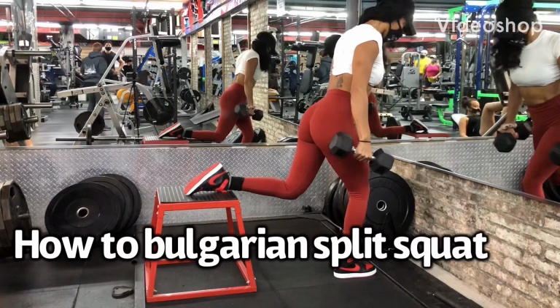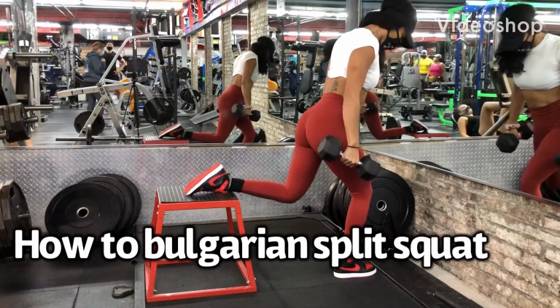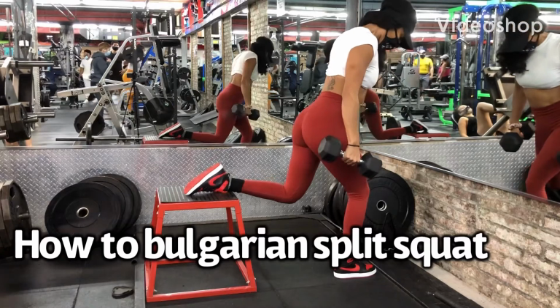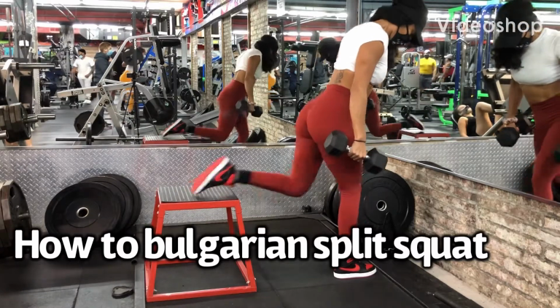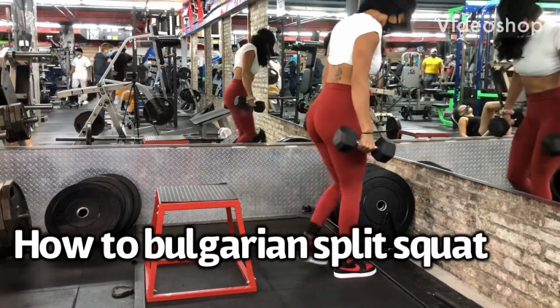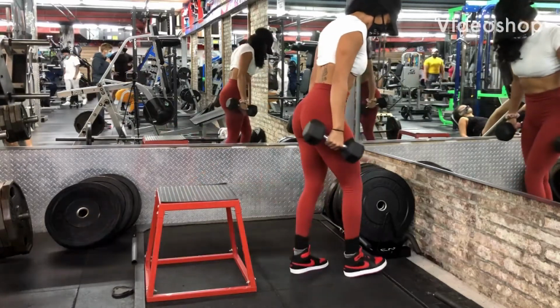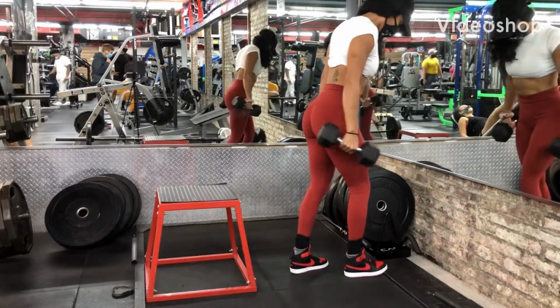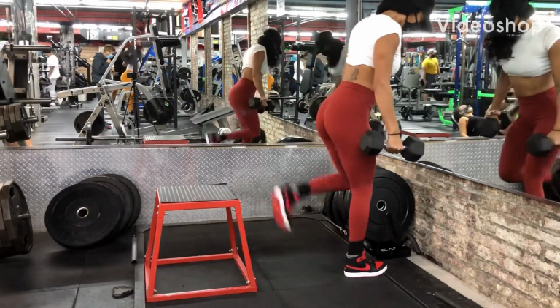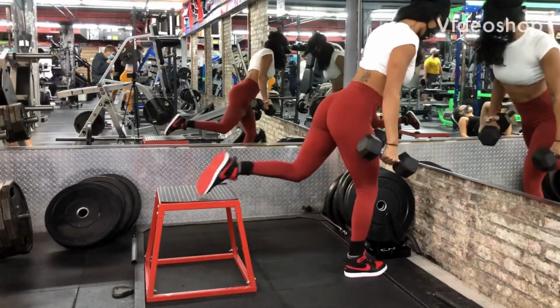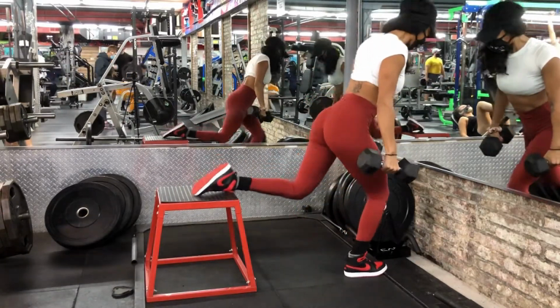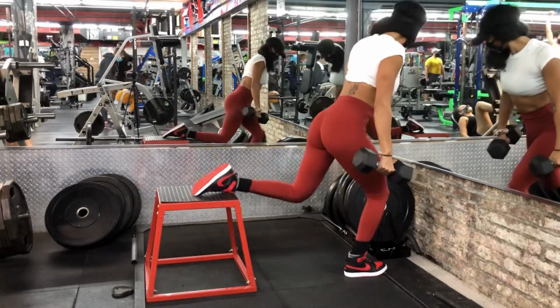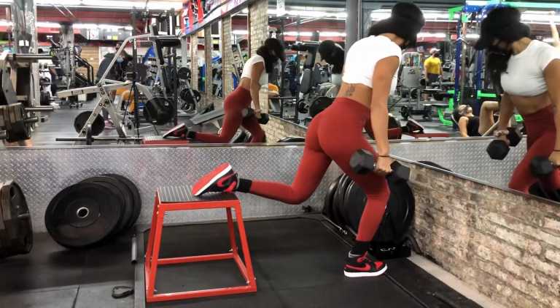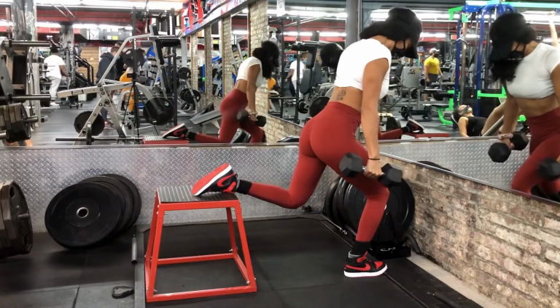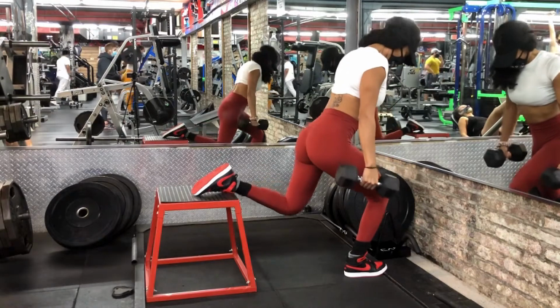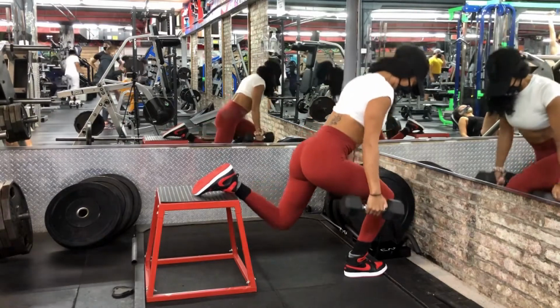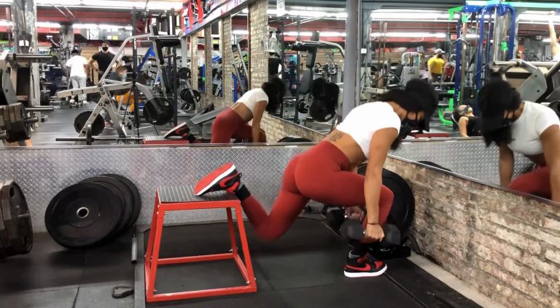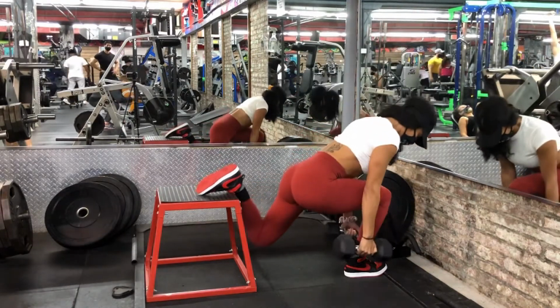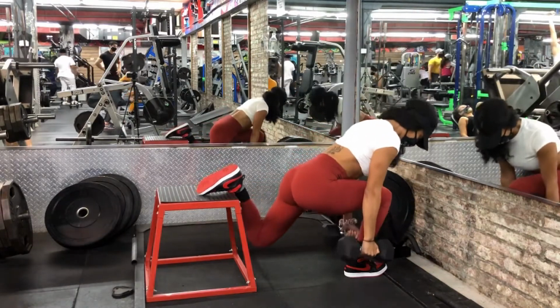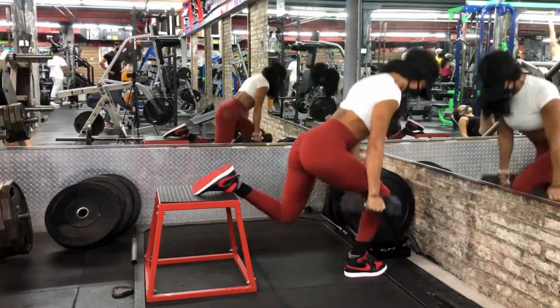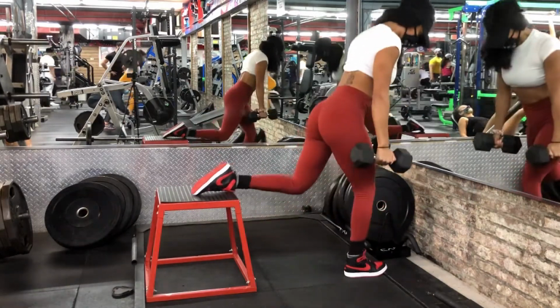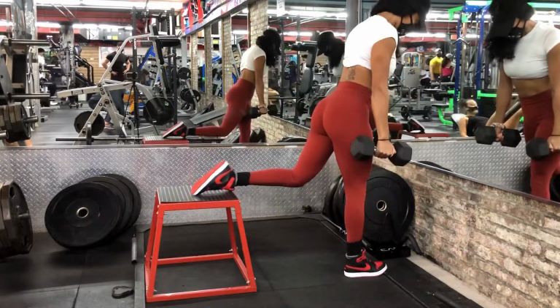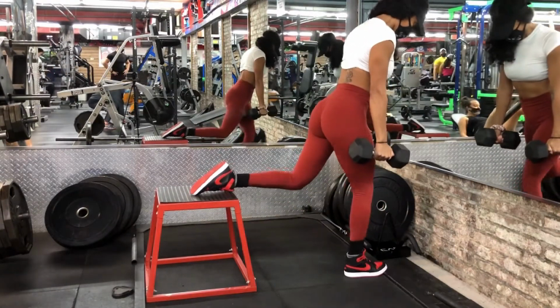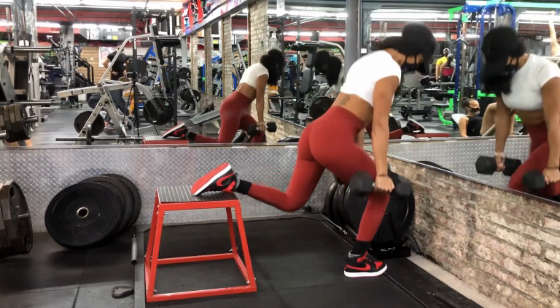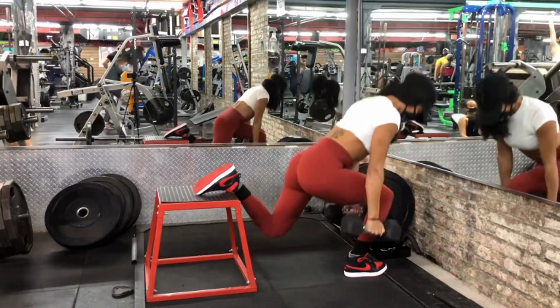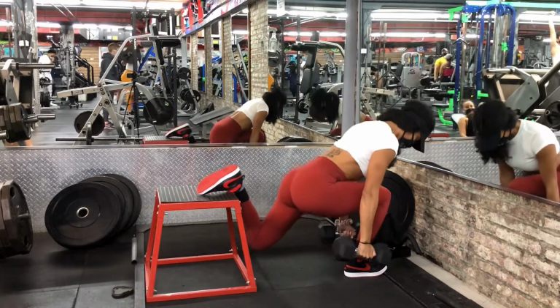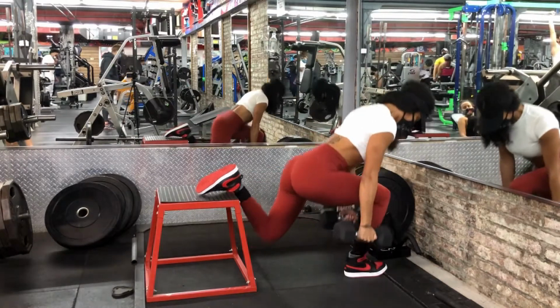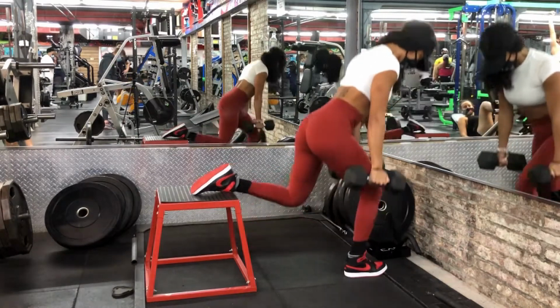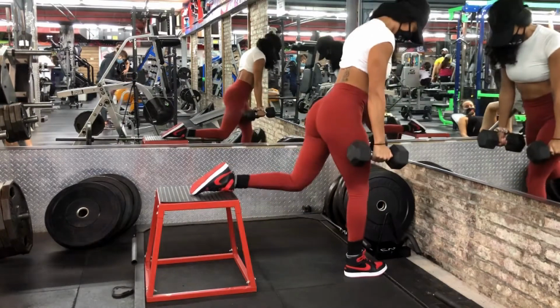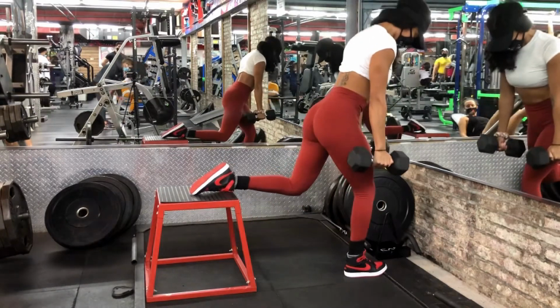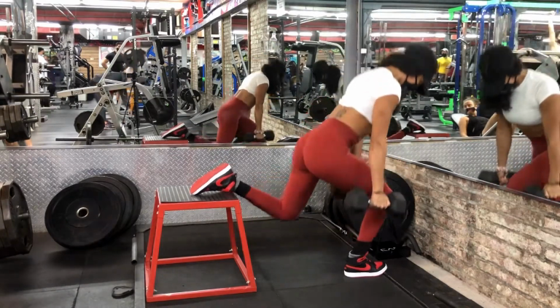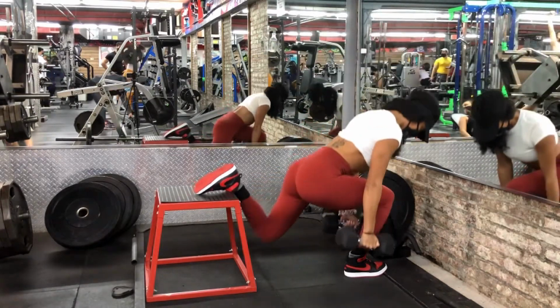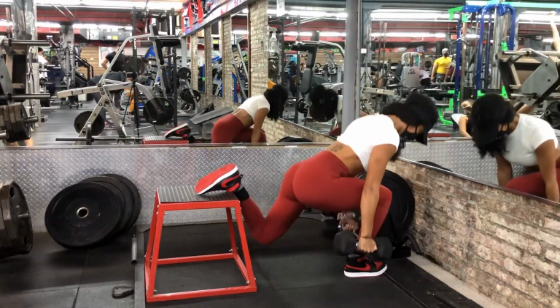Find yourself a step bench or any contraption that you can rest a foot on. It needs to be about knee height. Get into a forward lunge position with torso upright, core braced, and hips square to your body.